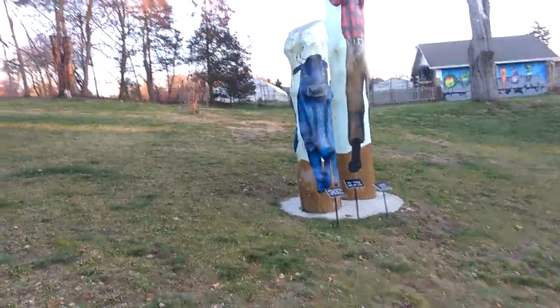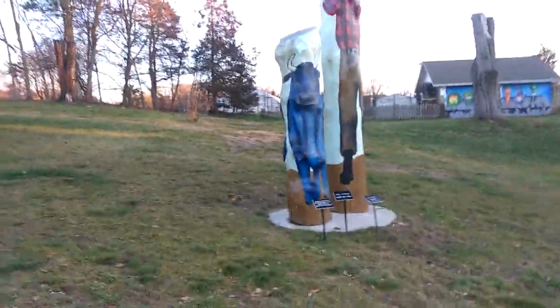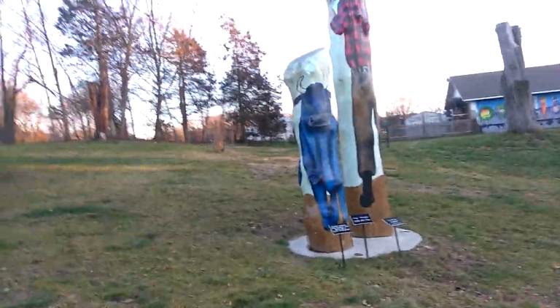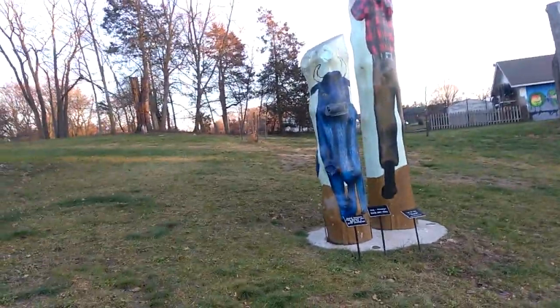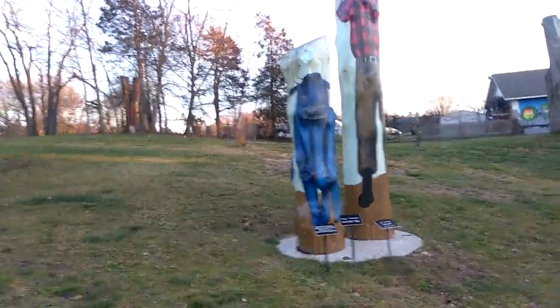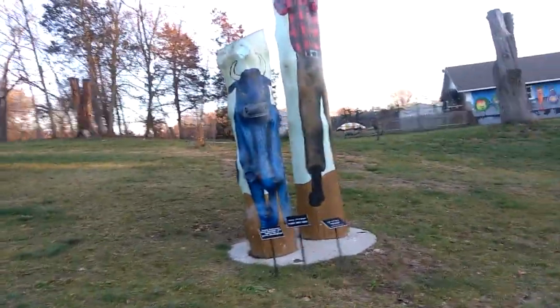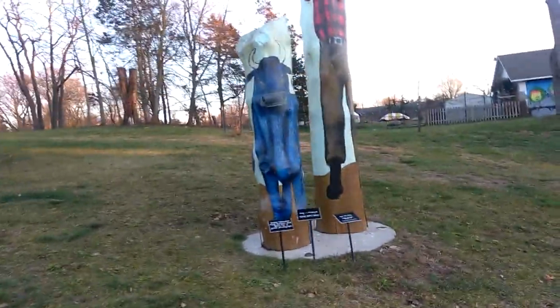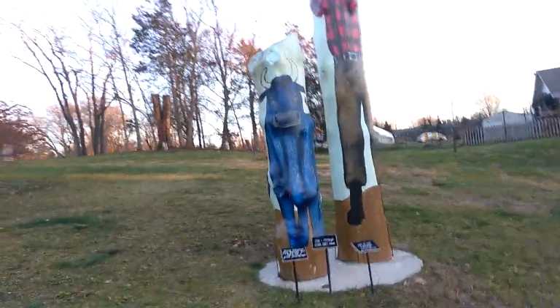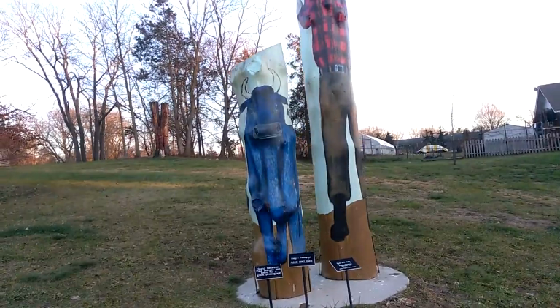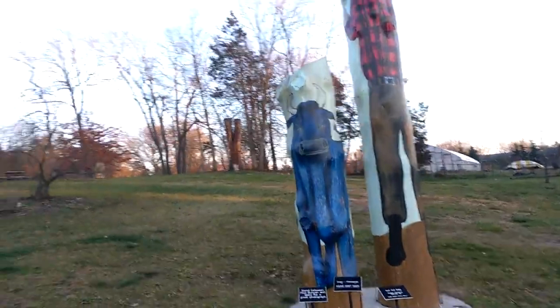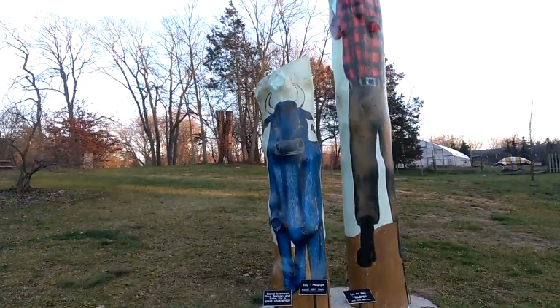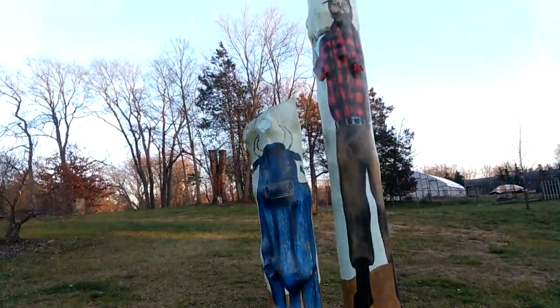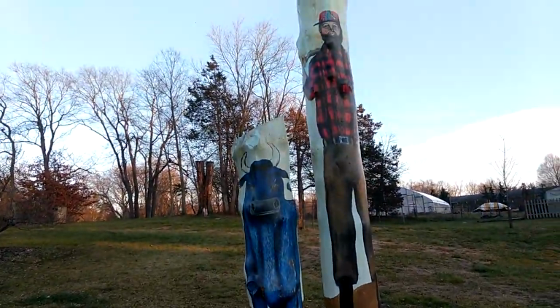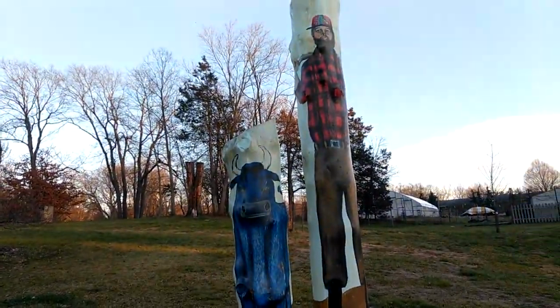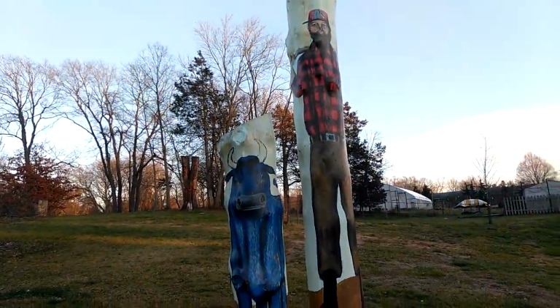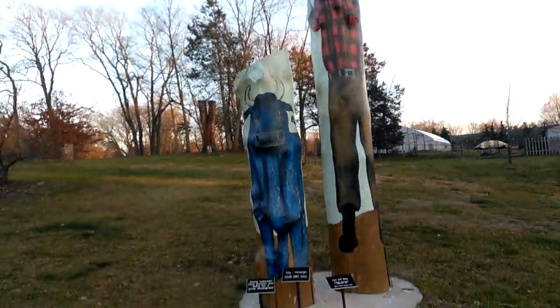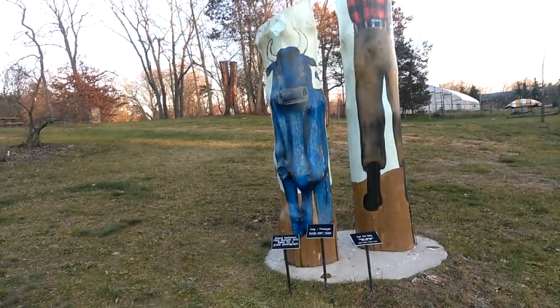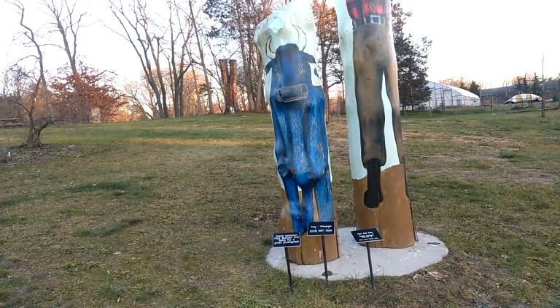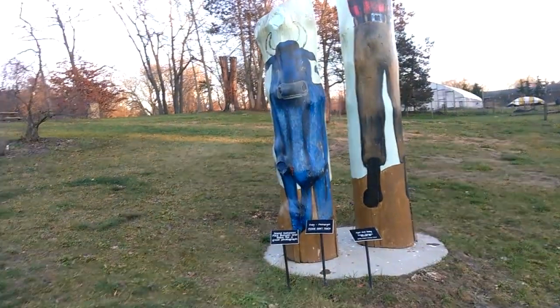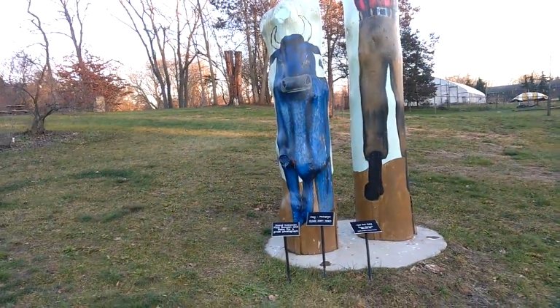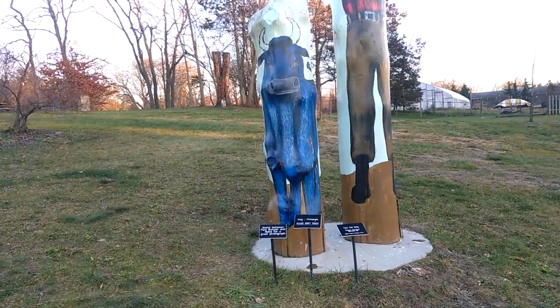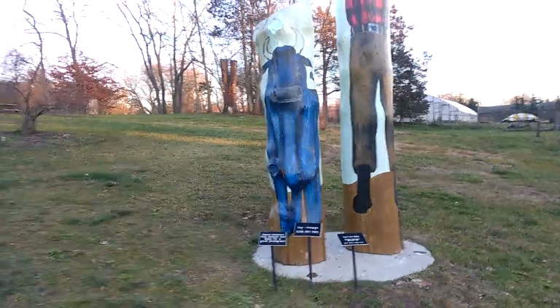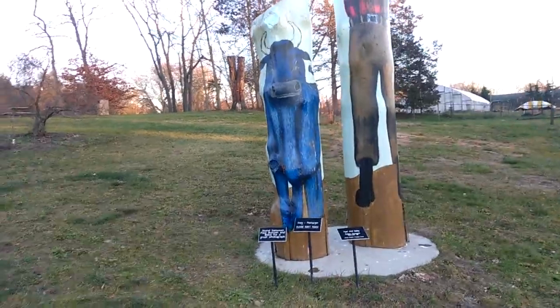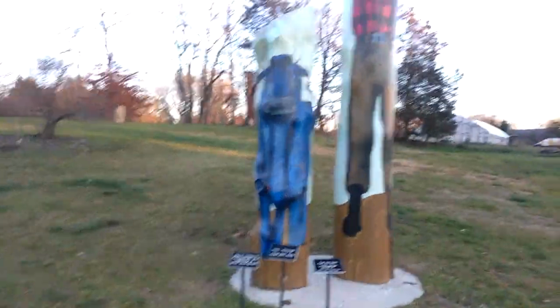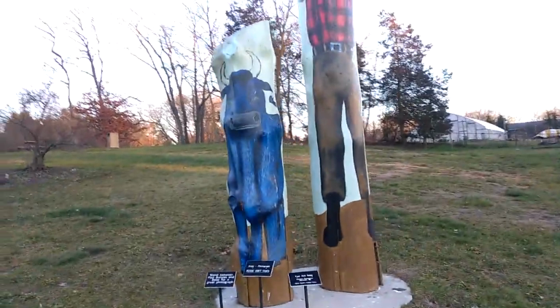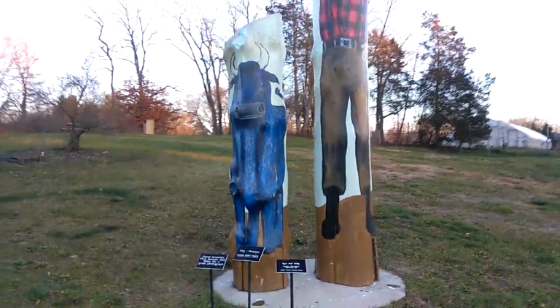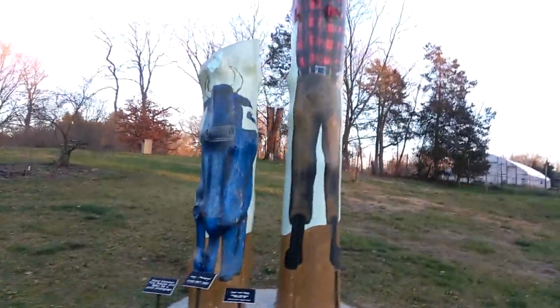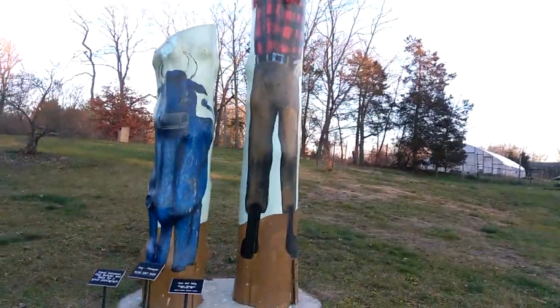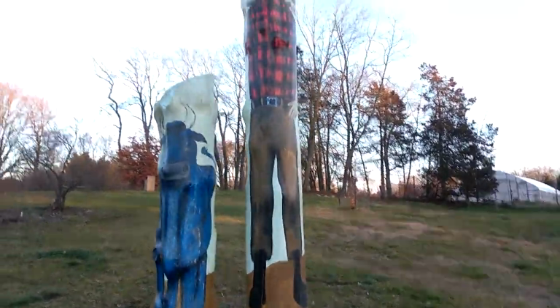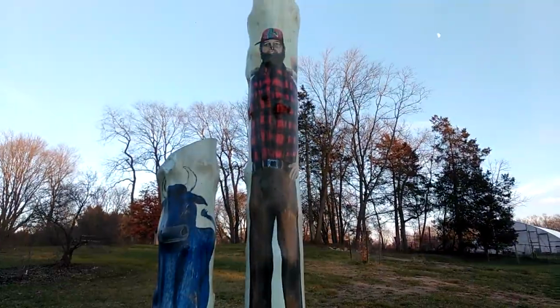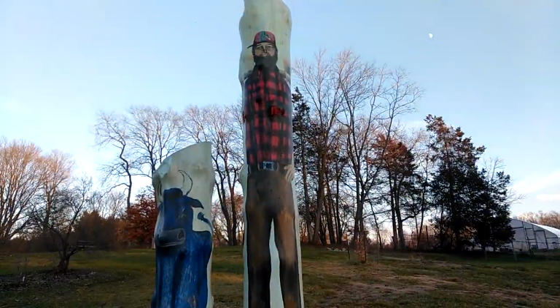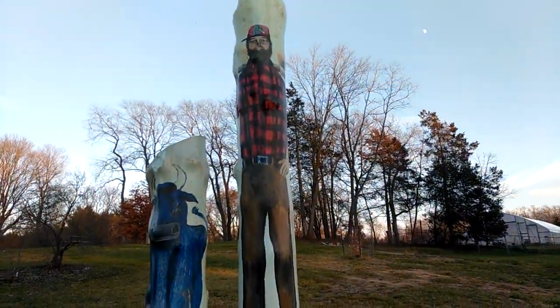Holy smokes. Paul Bunyan and his blue ox. Pretty cool.